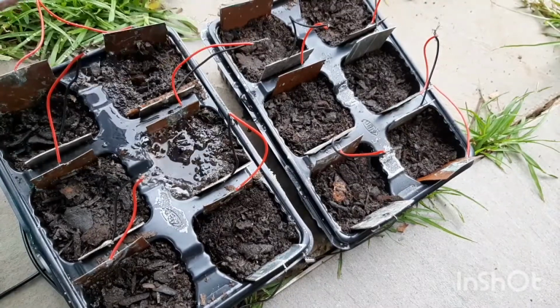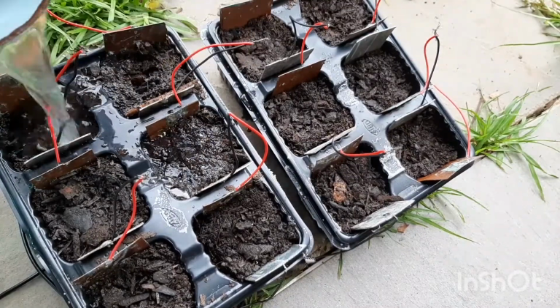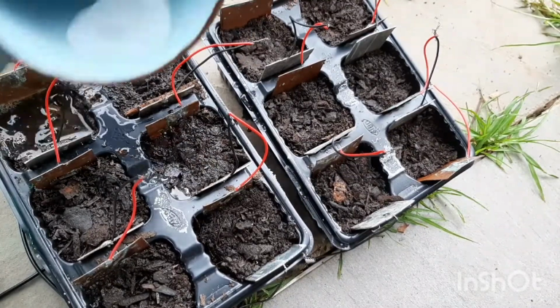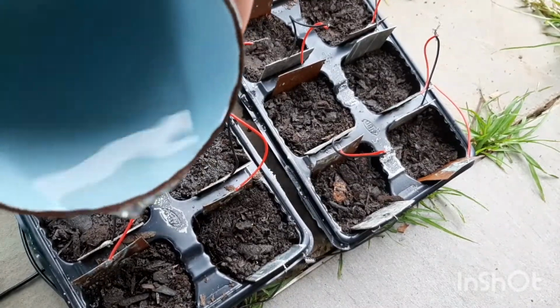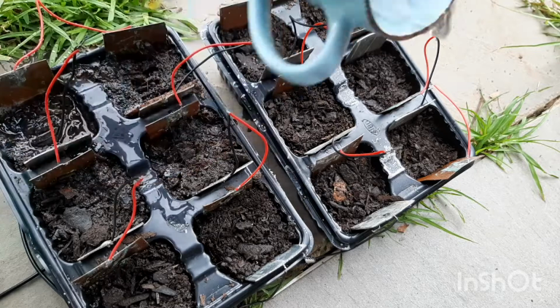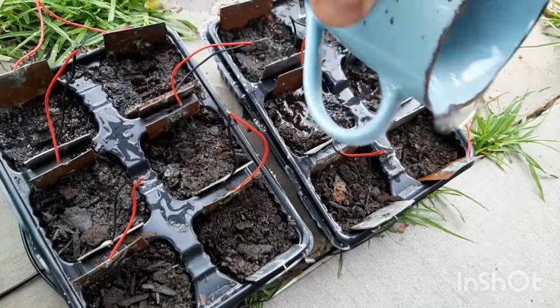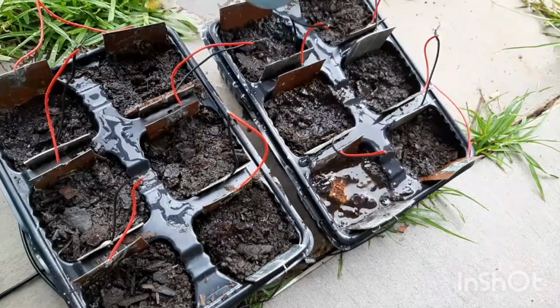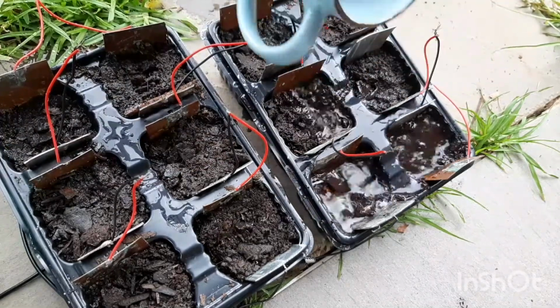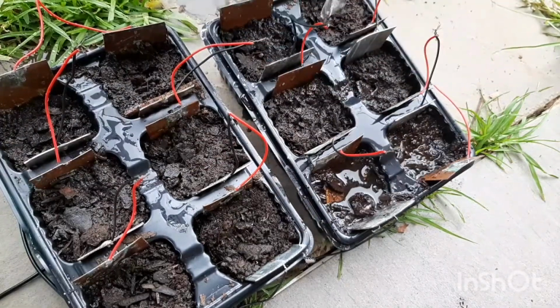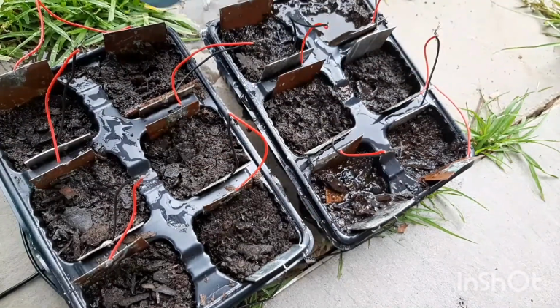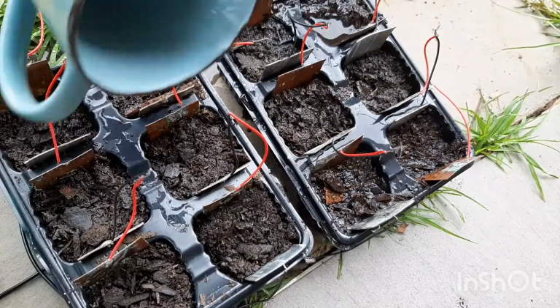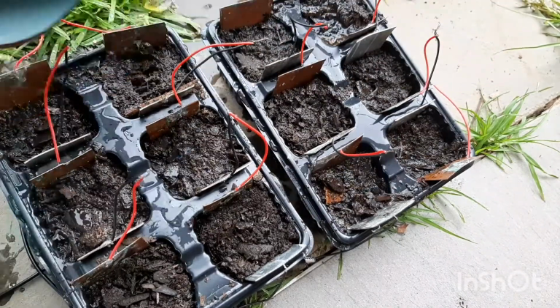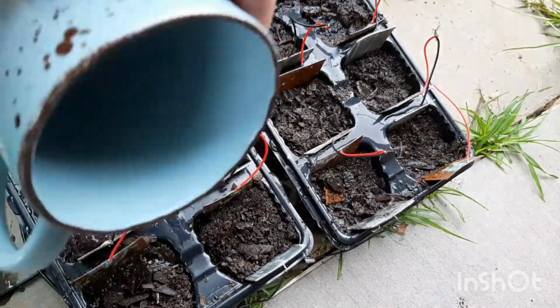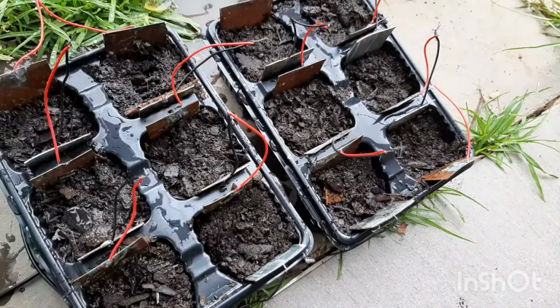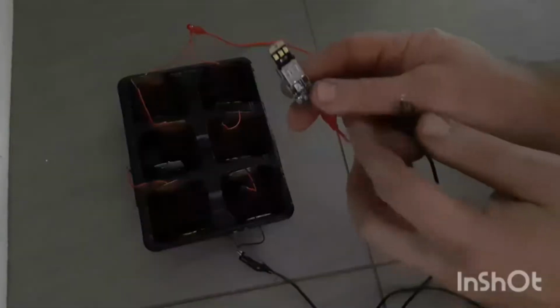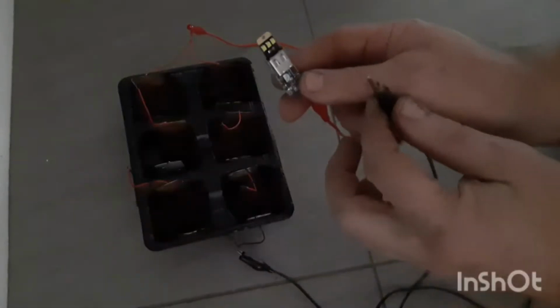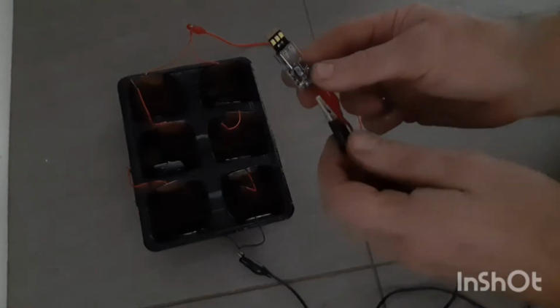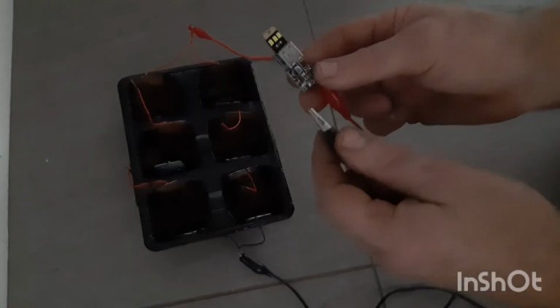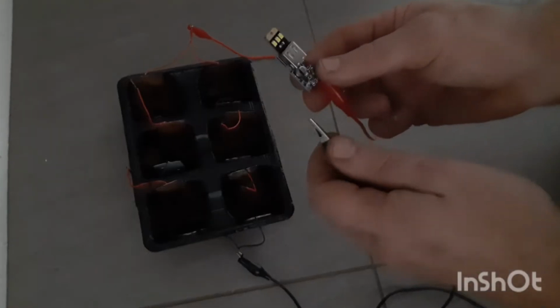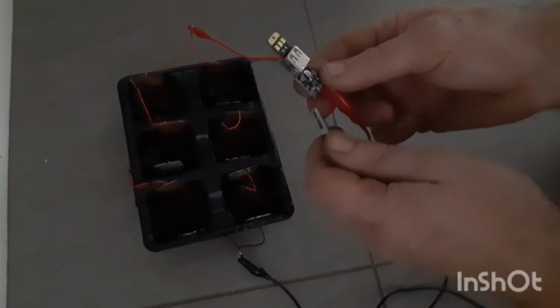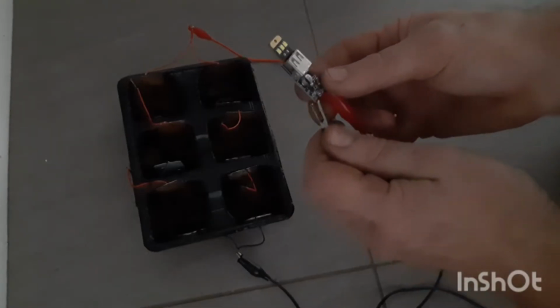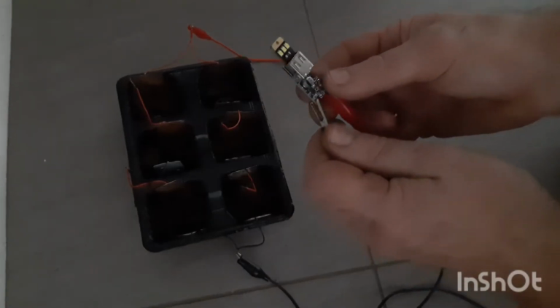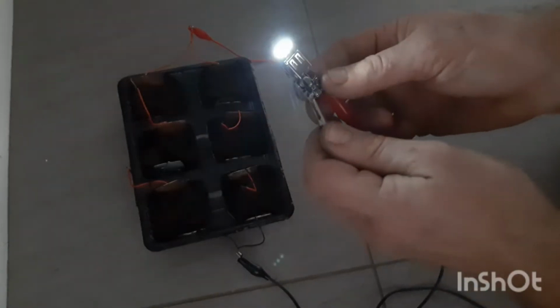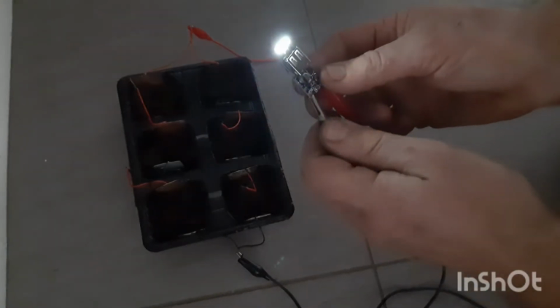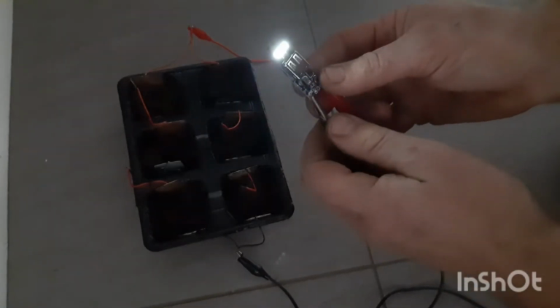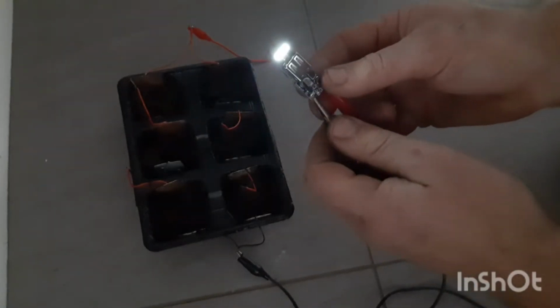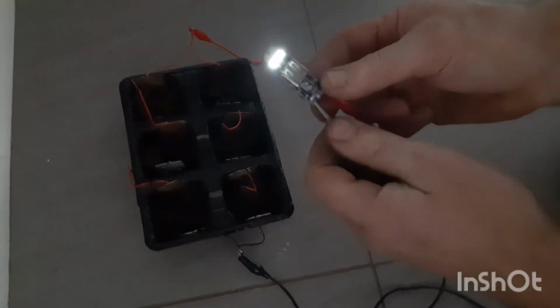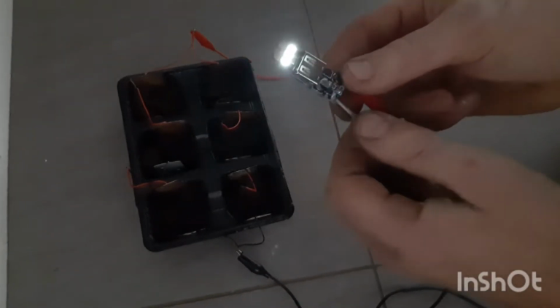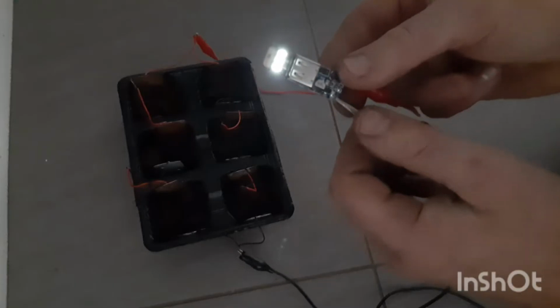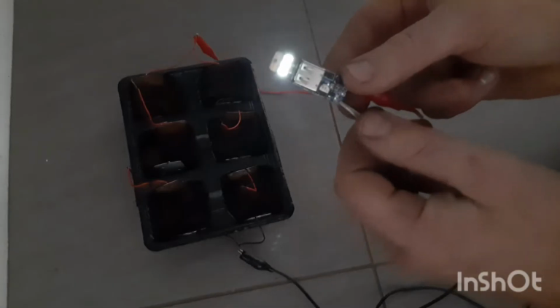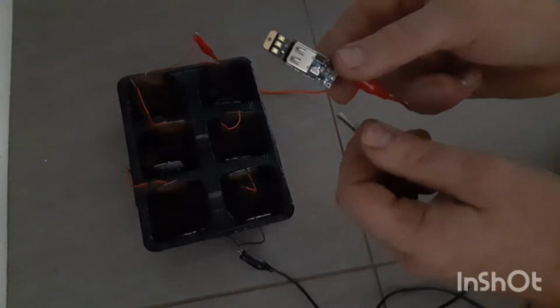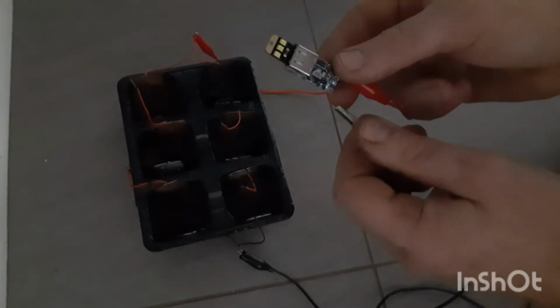Then, like the damp sea sand showed more voltage, I wet the soil. Using a voltage booster and some LEDs, it's awesome to see that I only need six cells to create enough power for these lights.